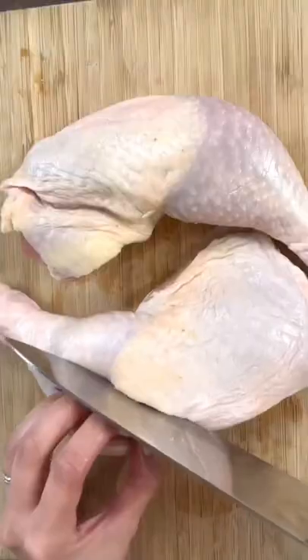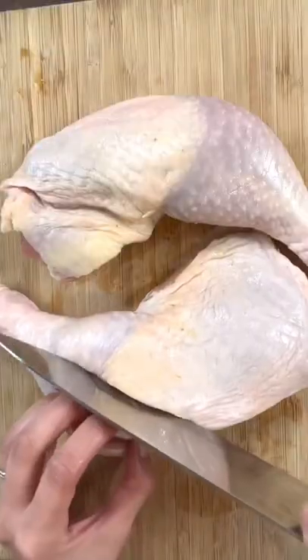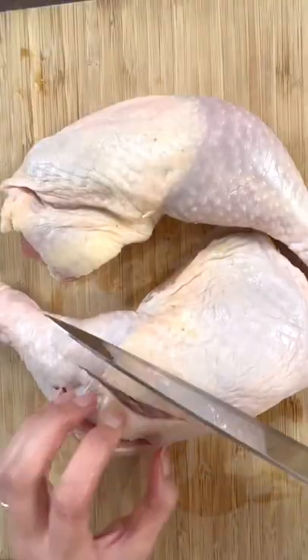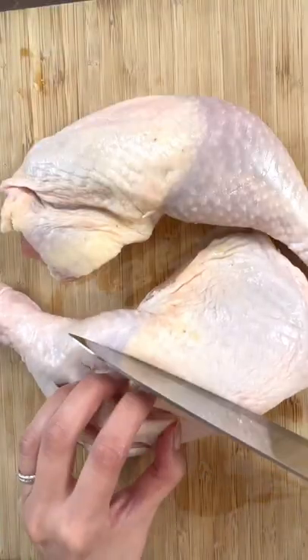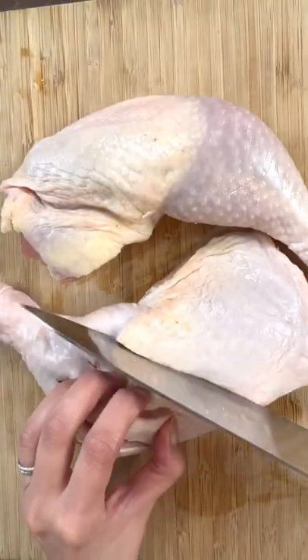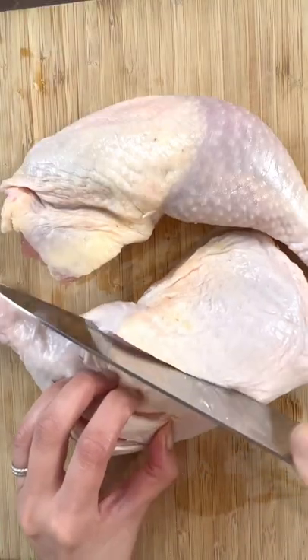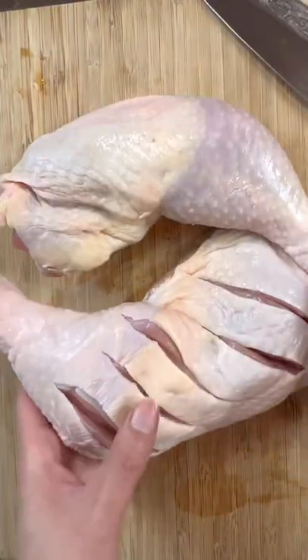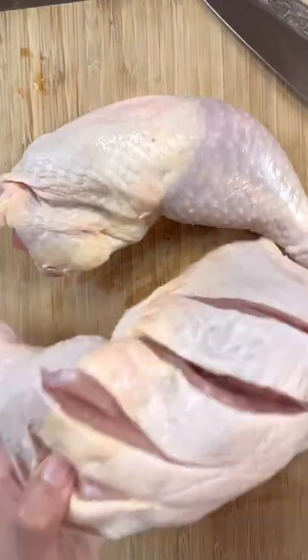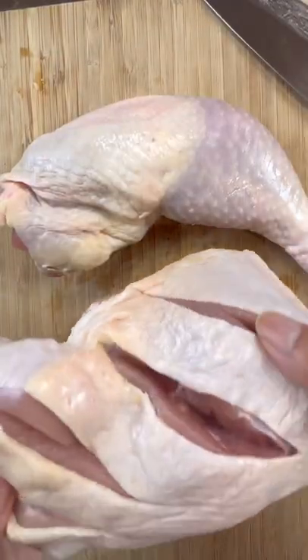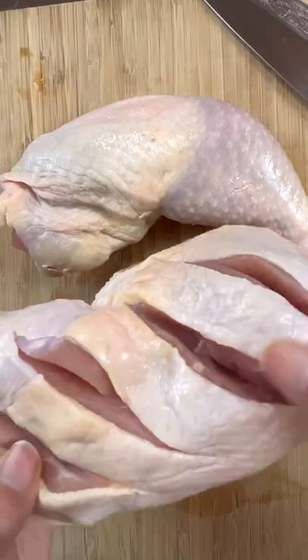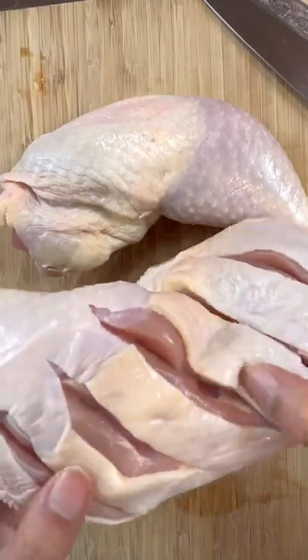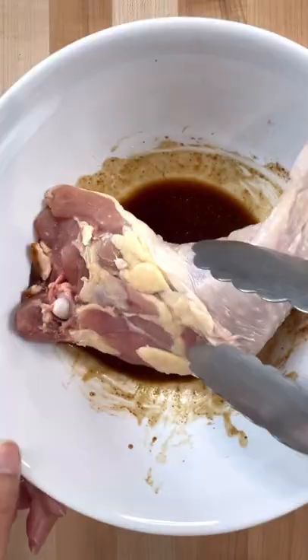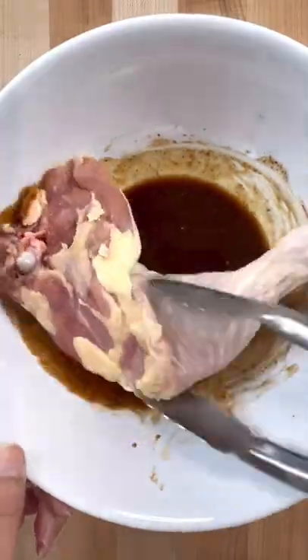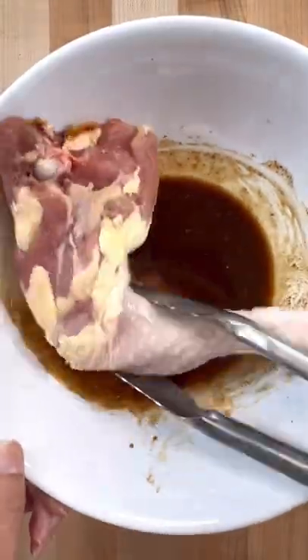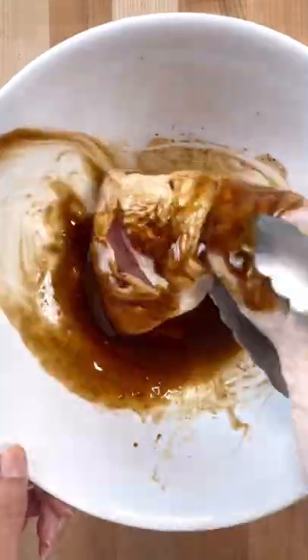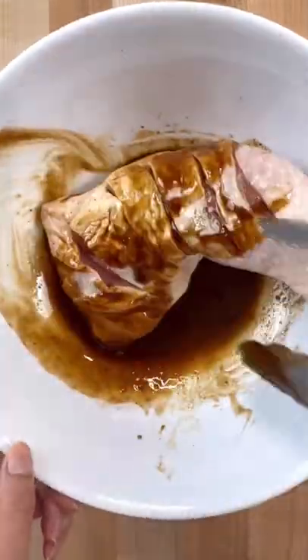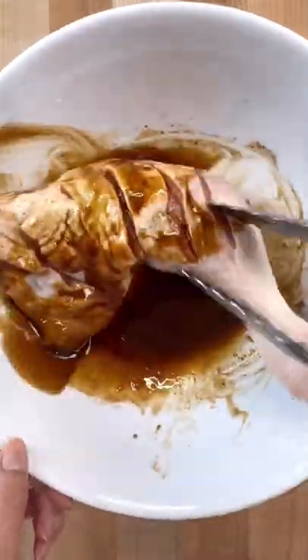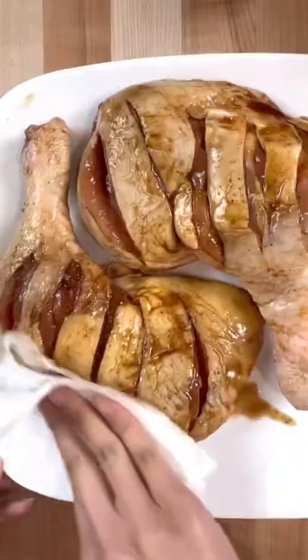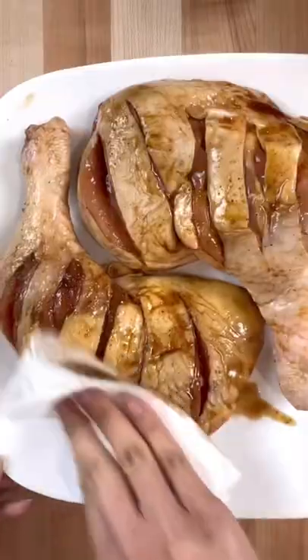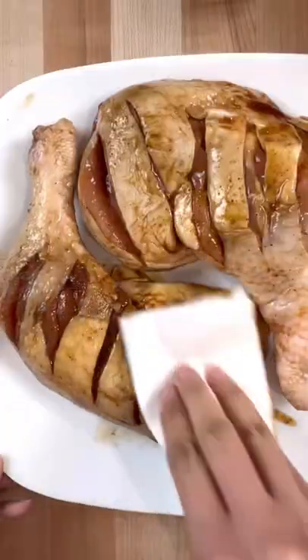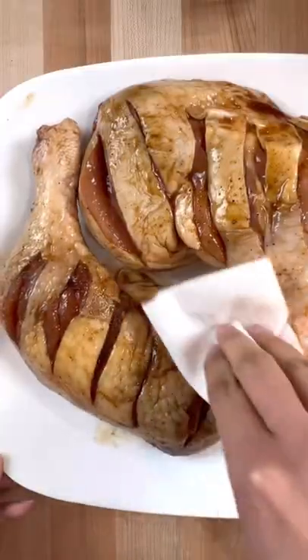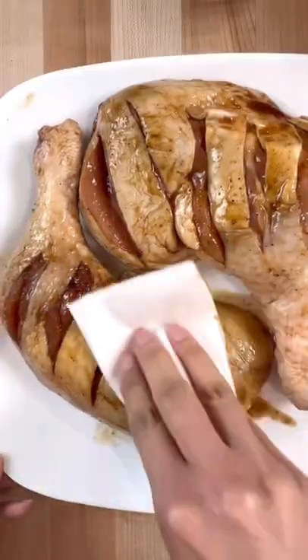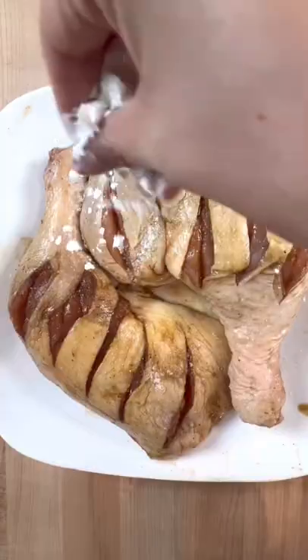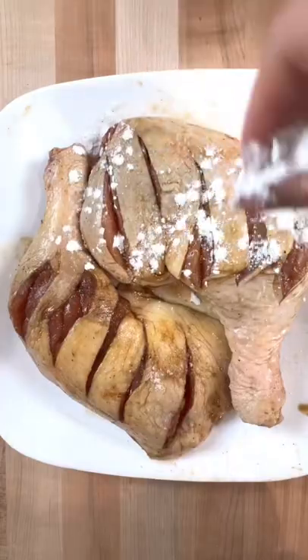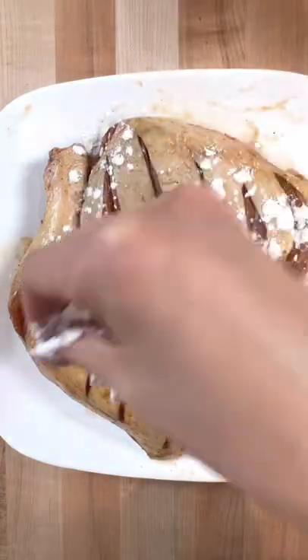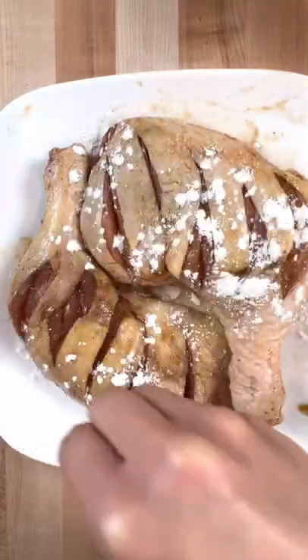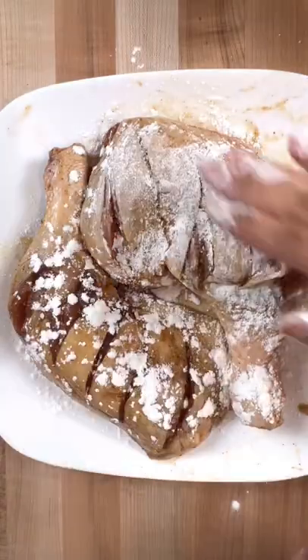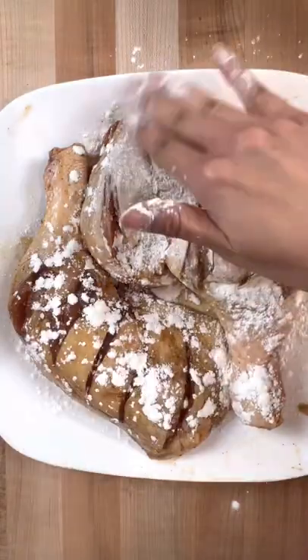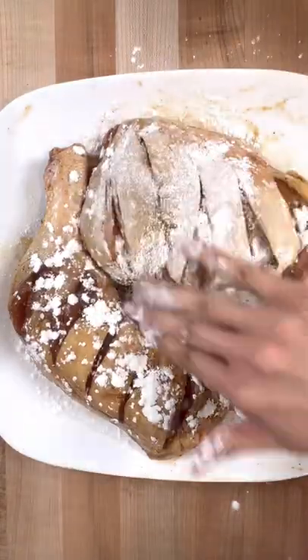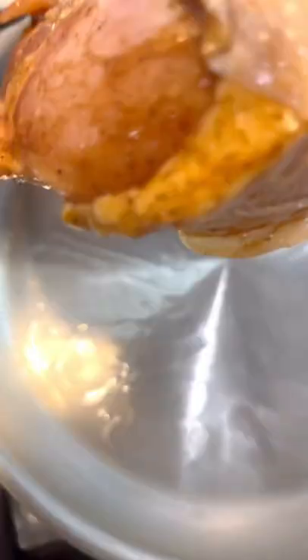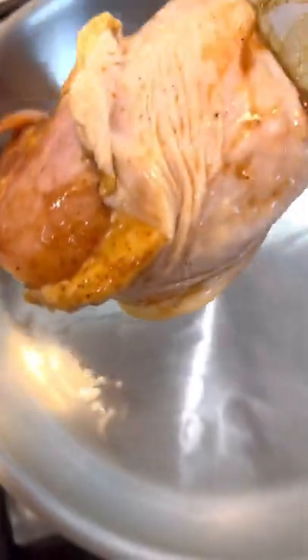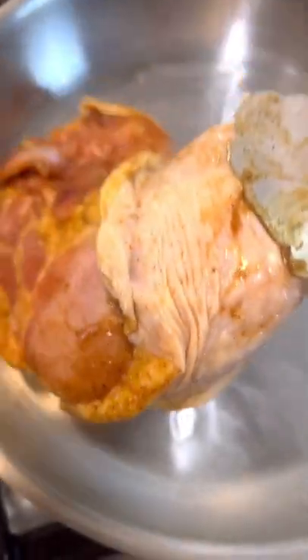Scoring the skin will allow the marinade to touch more surface area, which means more flavor. Marinate for six hours or overnight. When you're ready to cook, get rid of the excess marinade on the skin so it doesn't burn. Add a little cornstarch to help it crisp up.